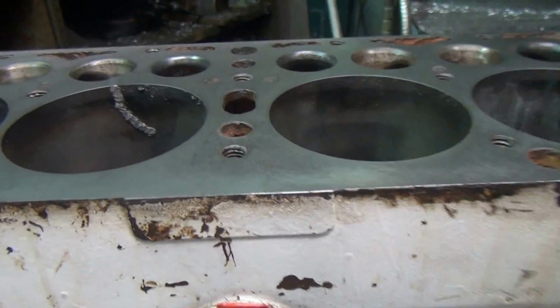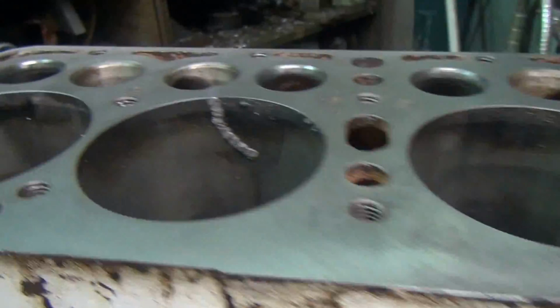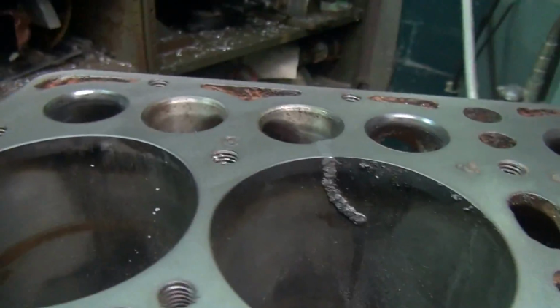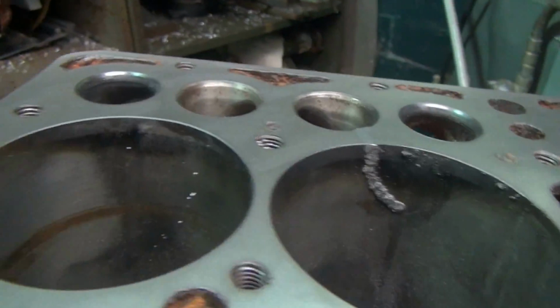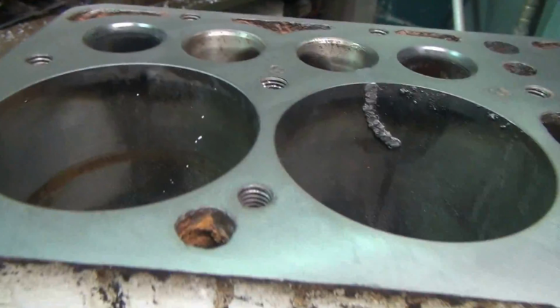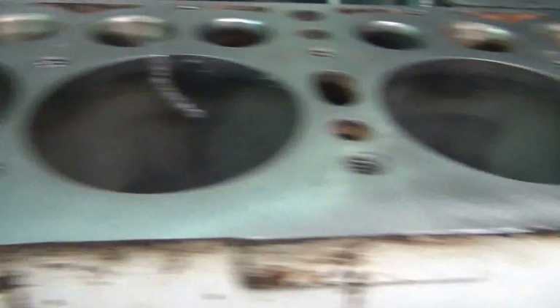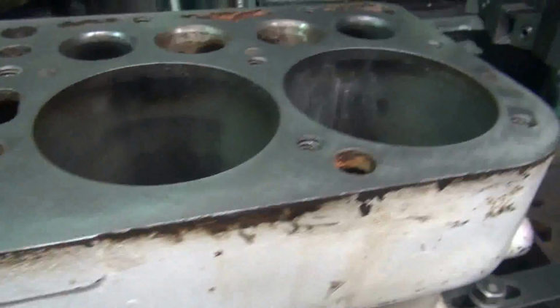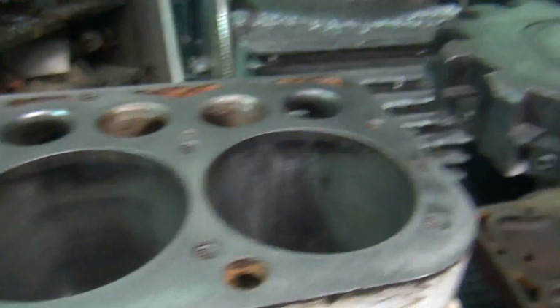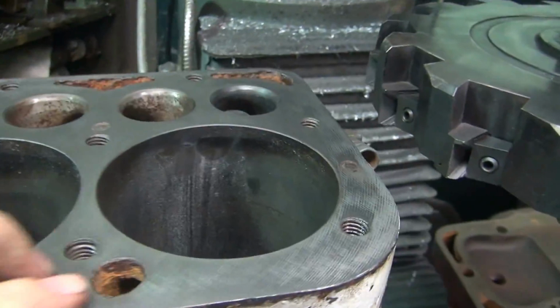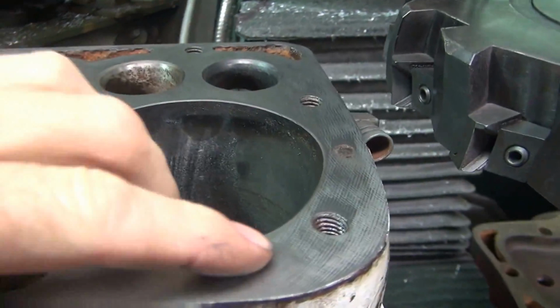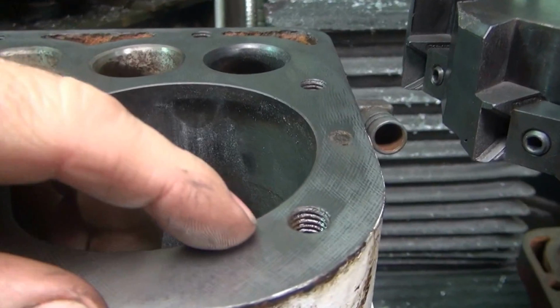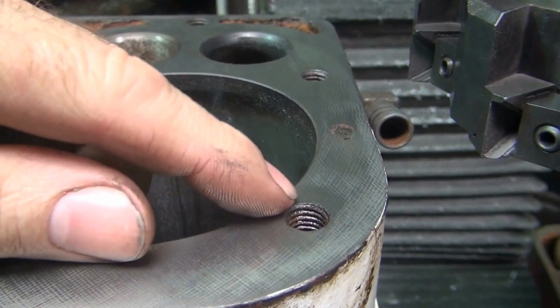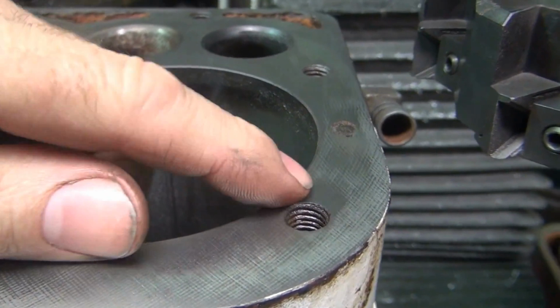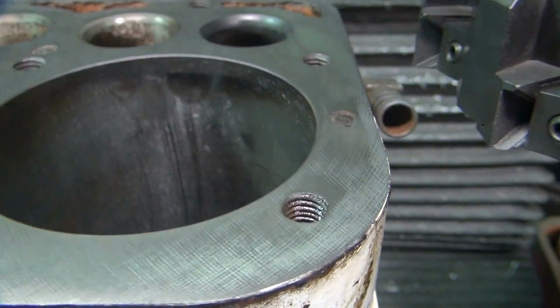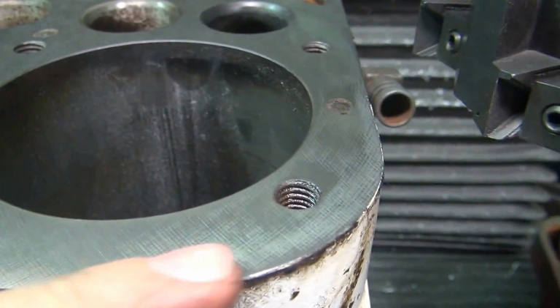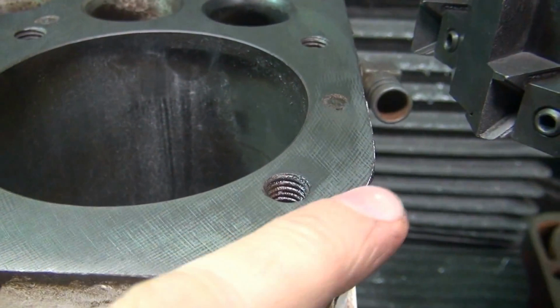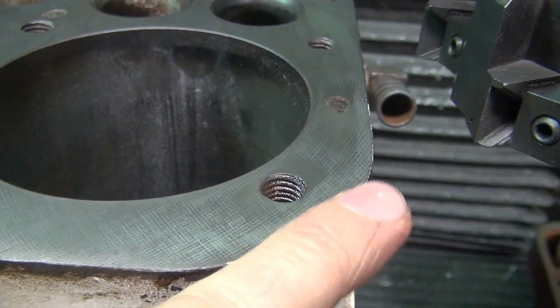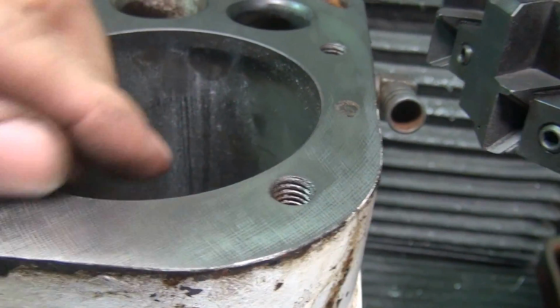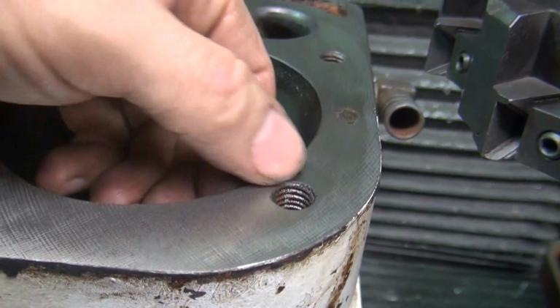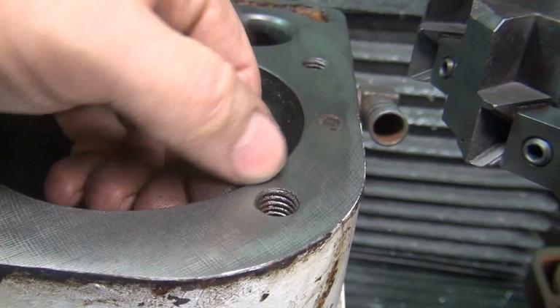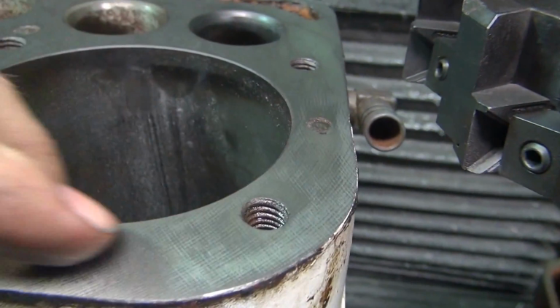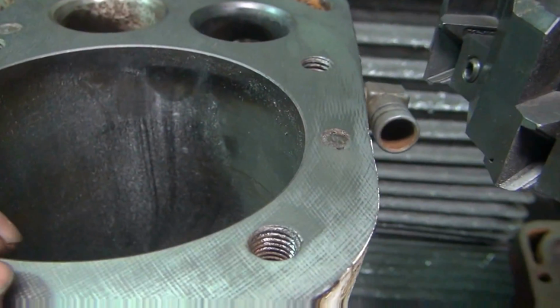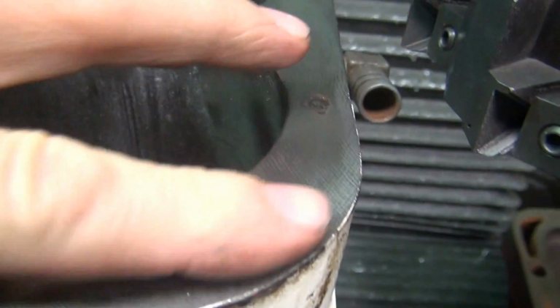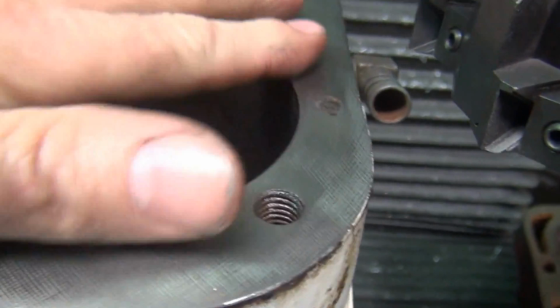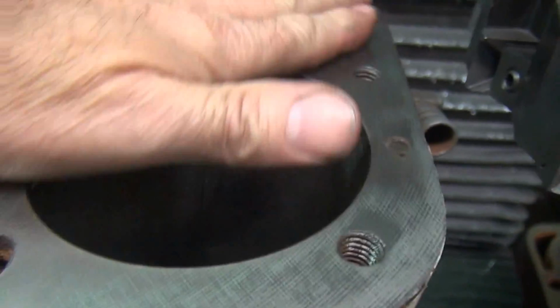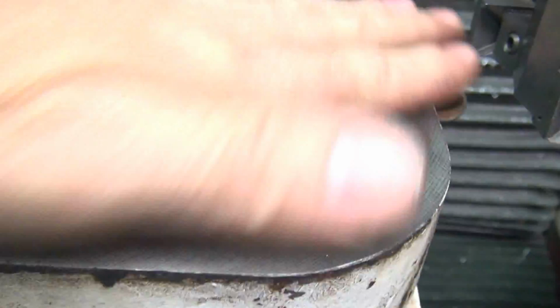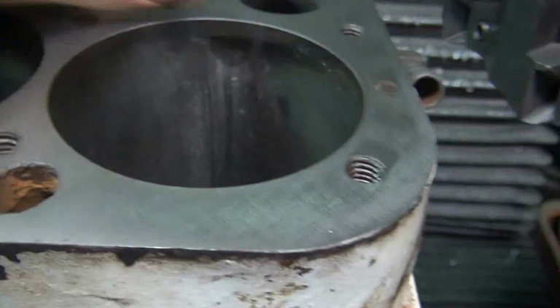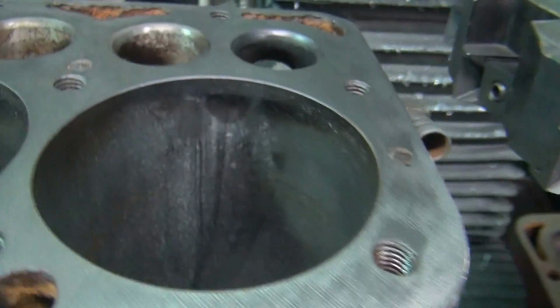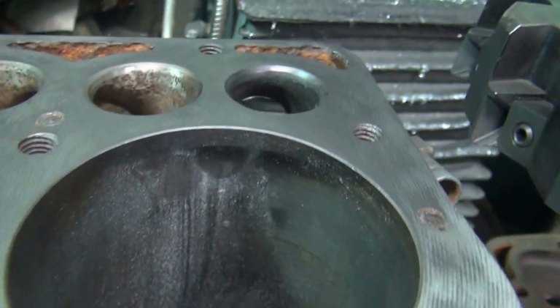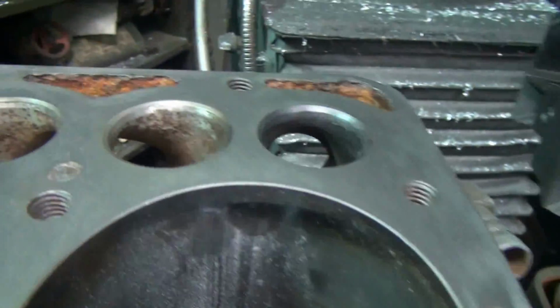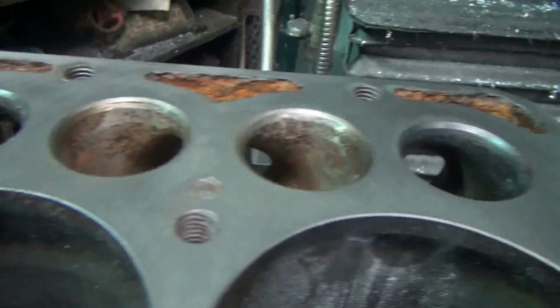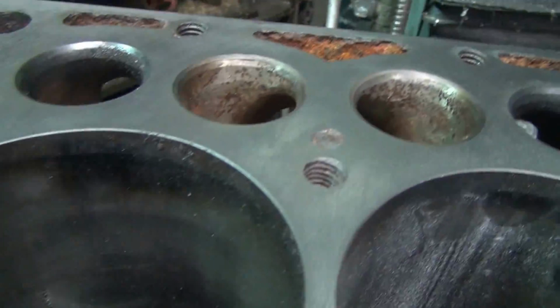We got this one all wiped off. It looks pretty good. You can see how it feathers in and out across these holes. You can see the cutter leaves a mark where there's a little bit of a low spot too there, but it would be hard to measure that, but you can see it.